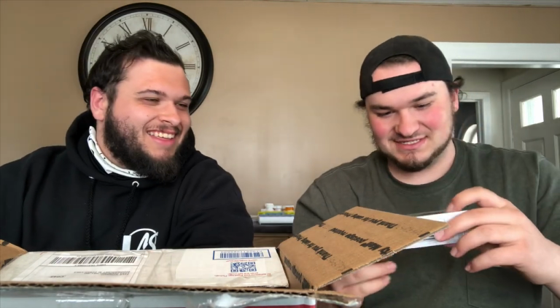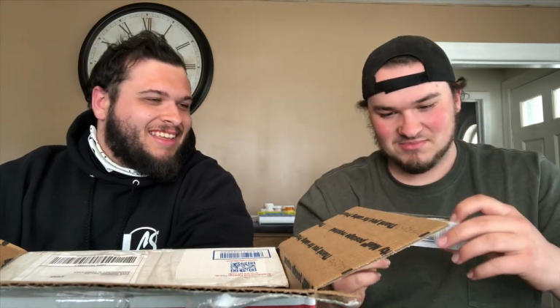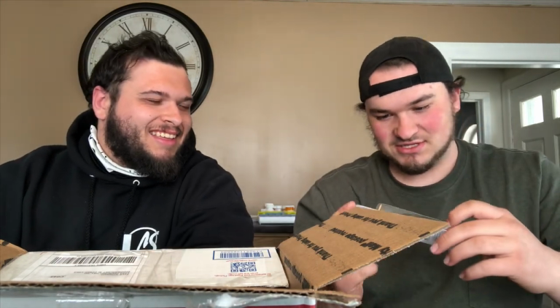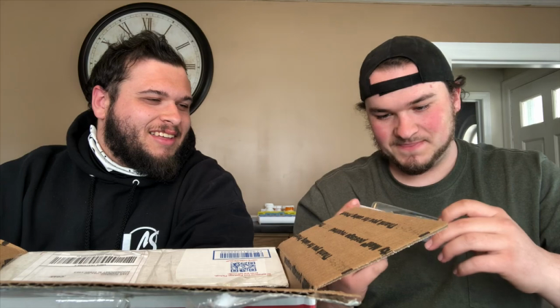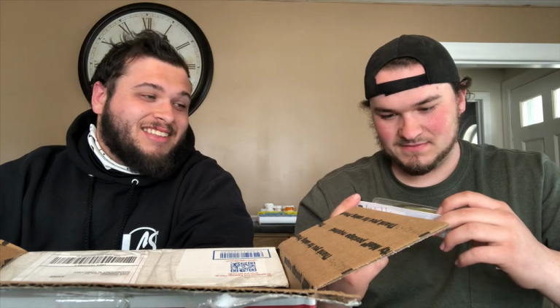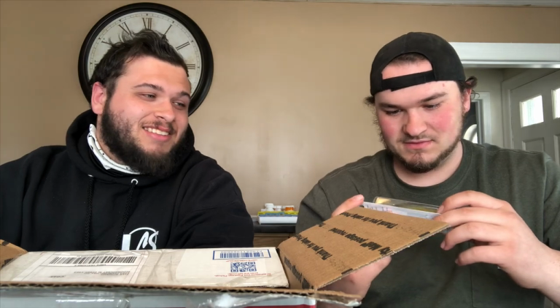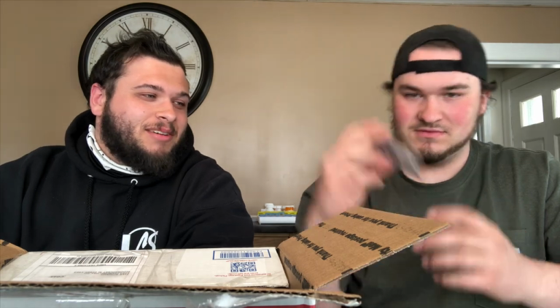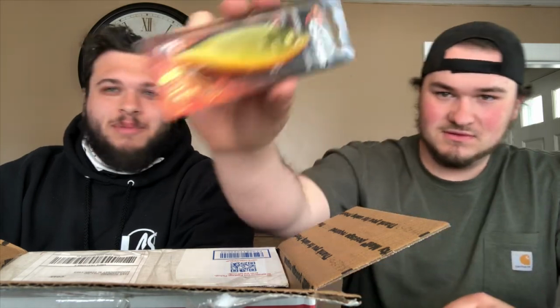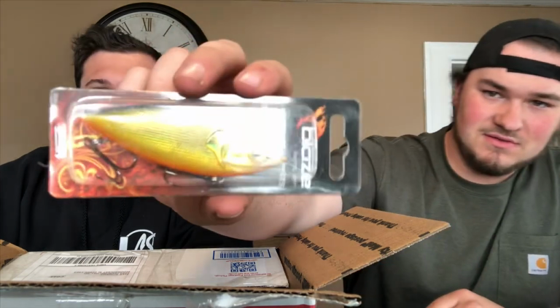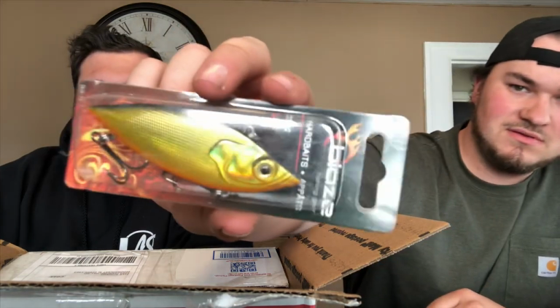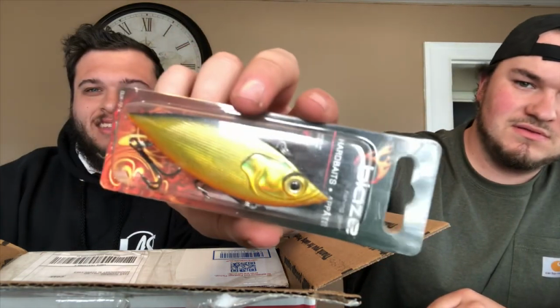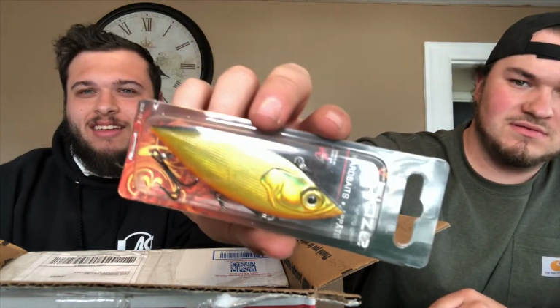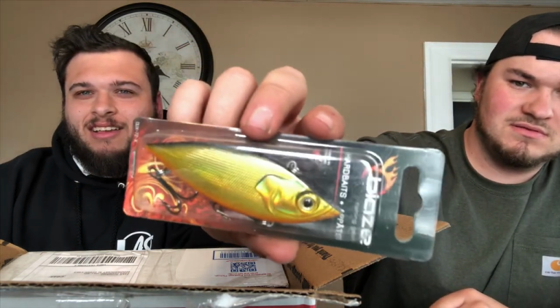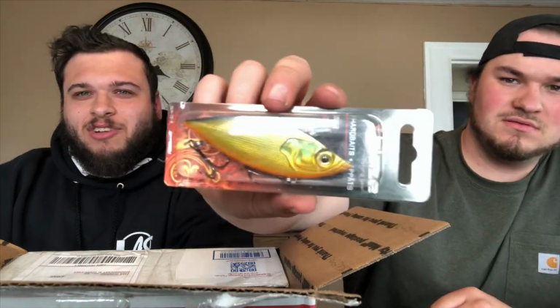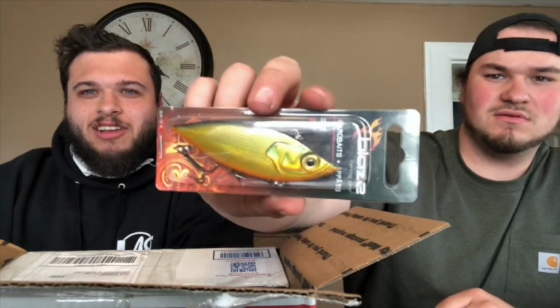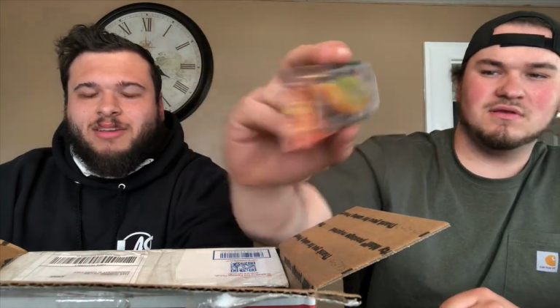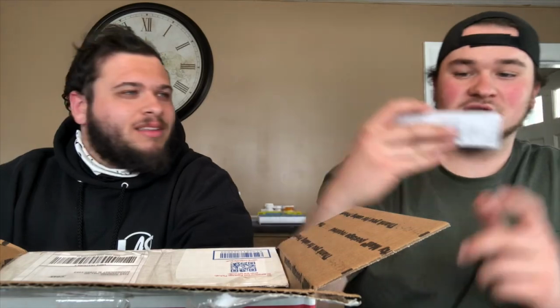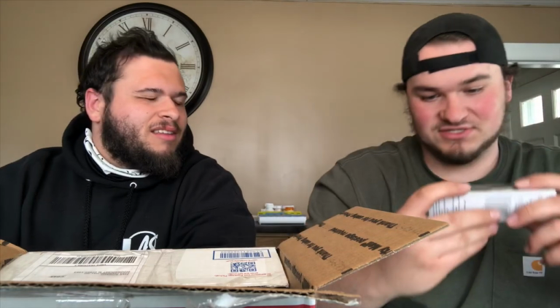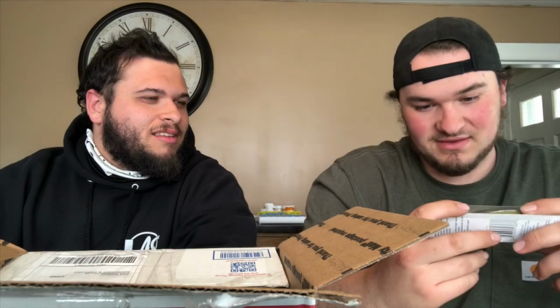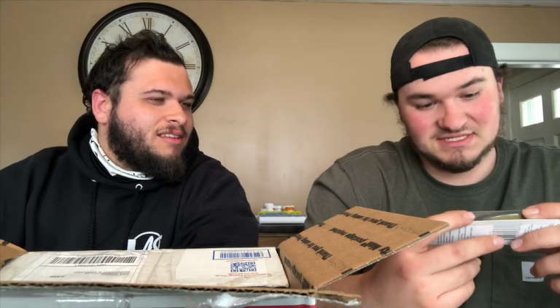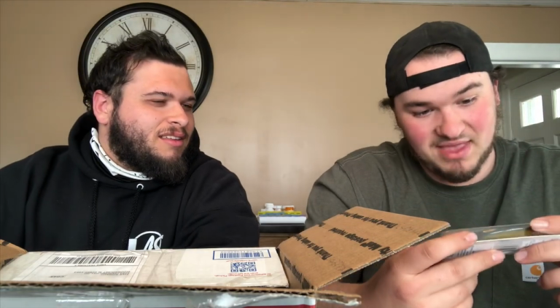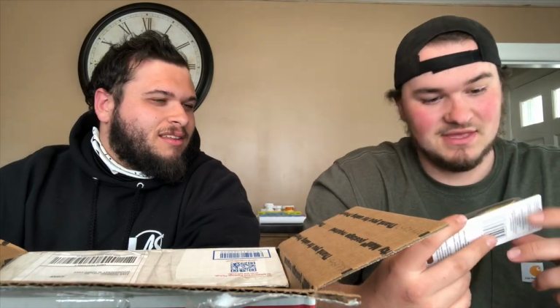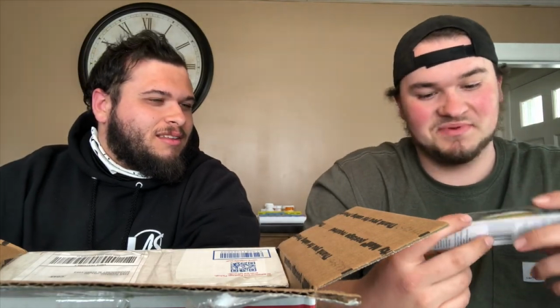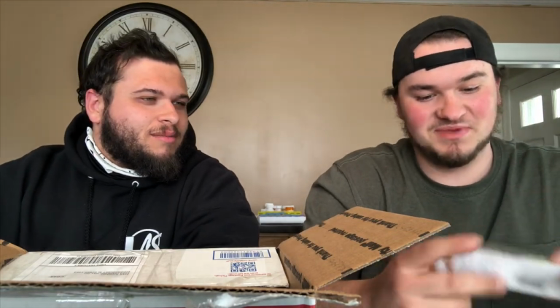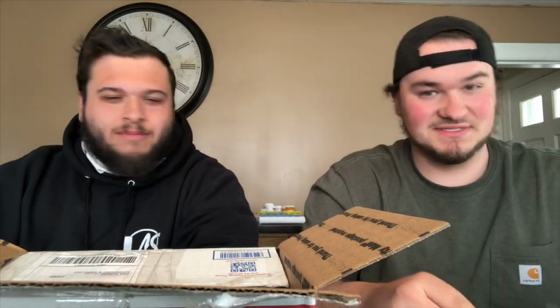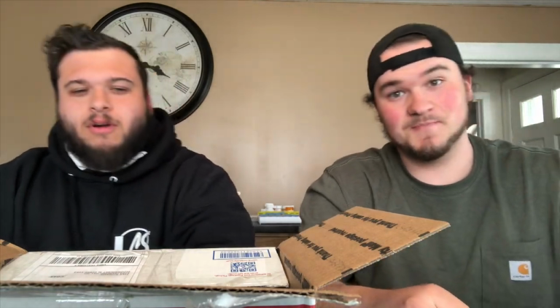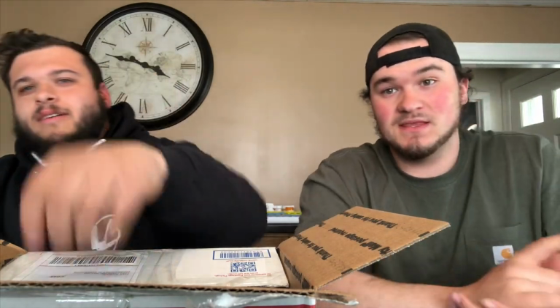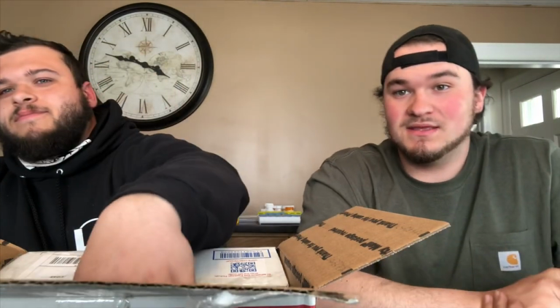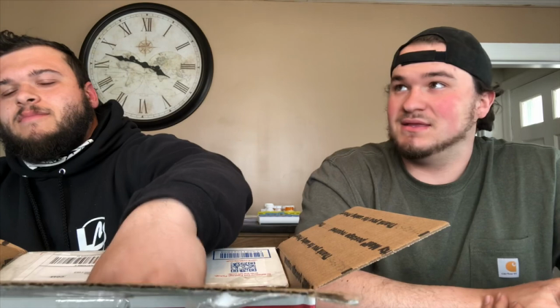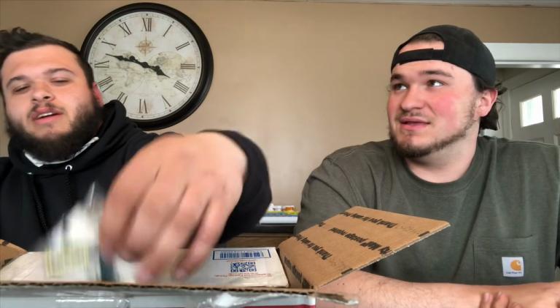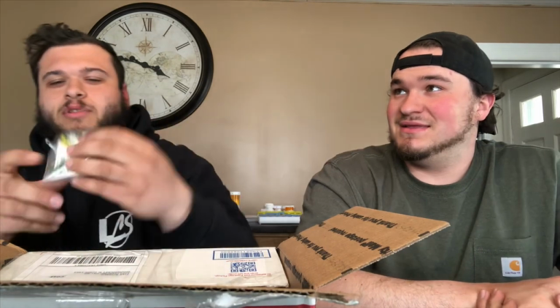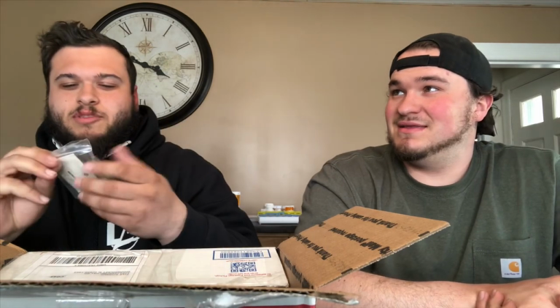Oh Jesus, this thing's a monster! That thing's nice though — a lipless crank with some really good color to it. The color is great, this thing's big. That could be a potential big bass bait.